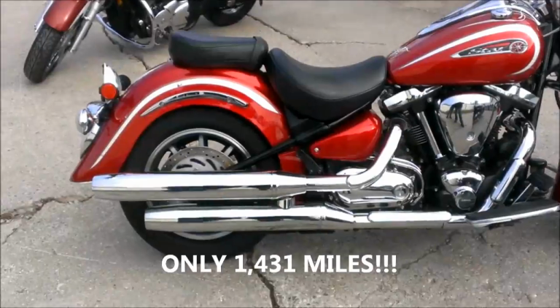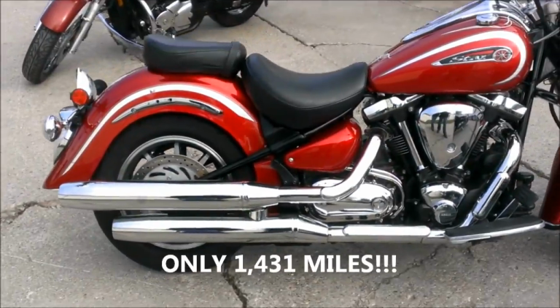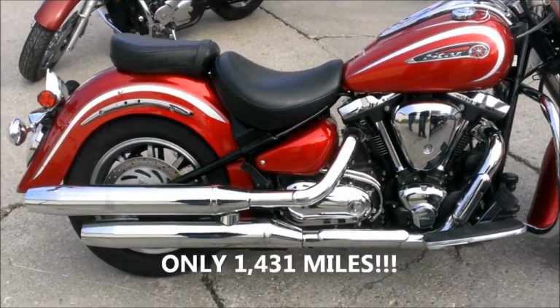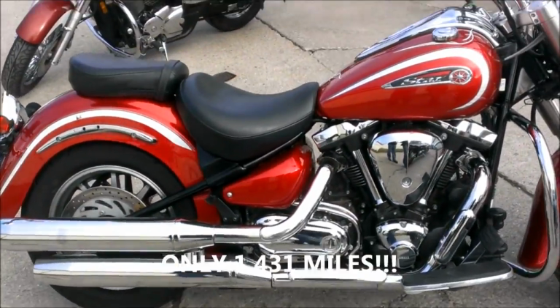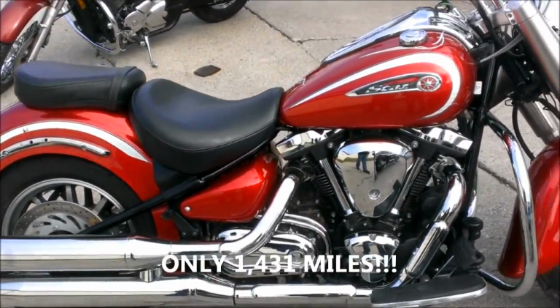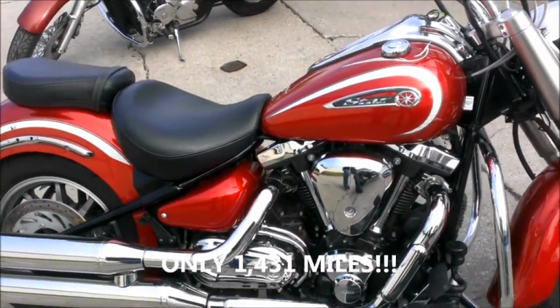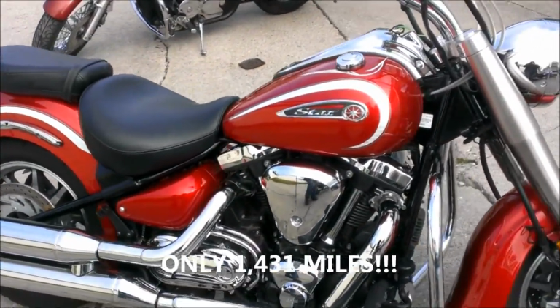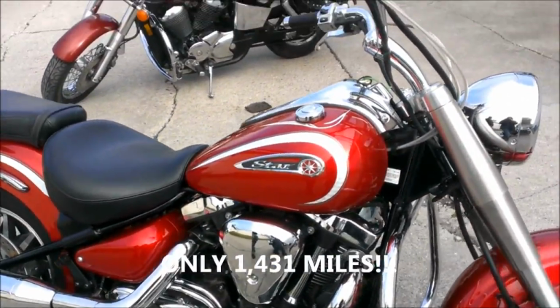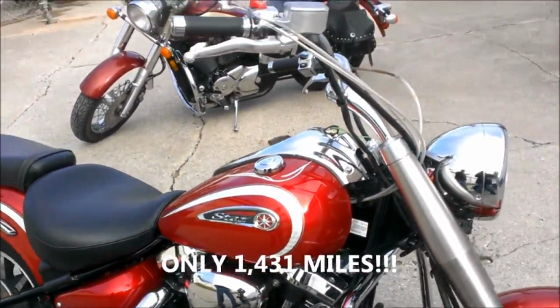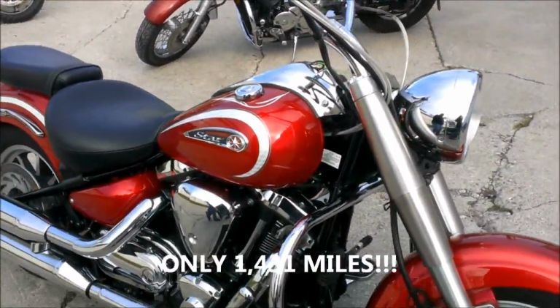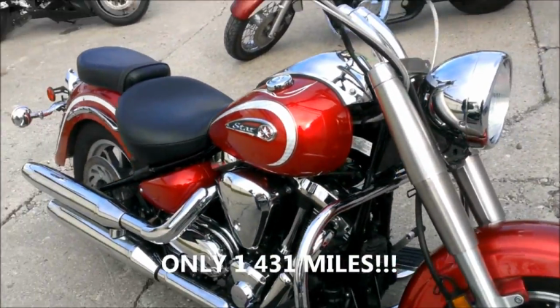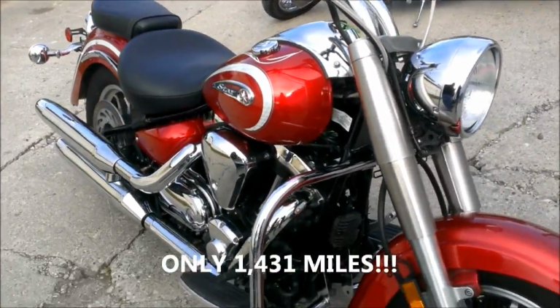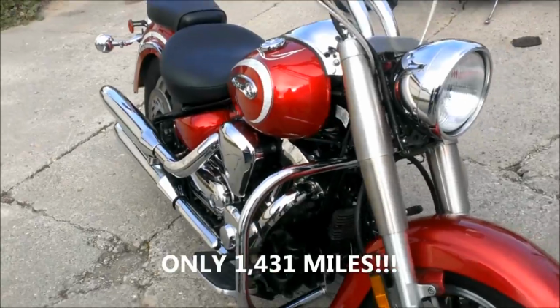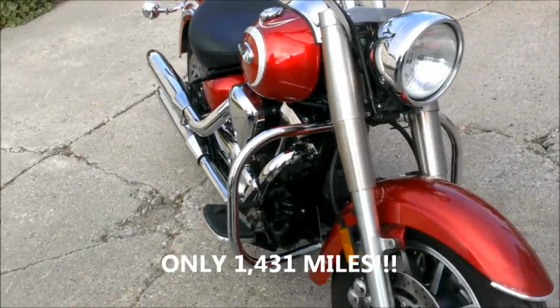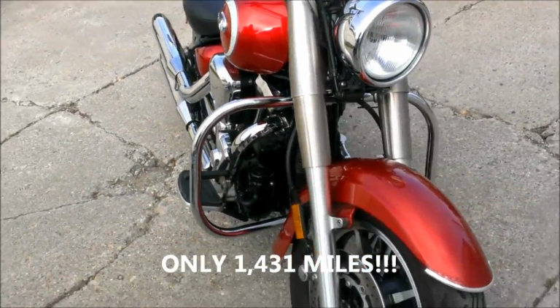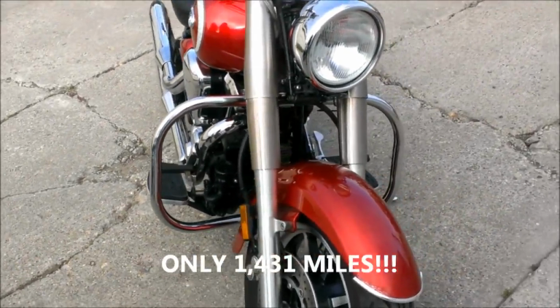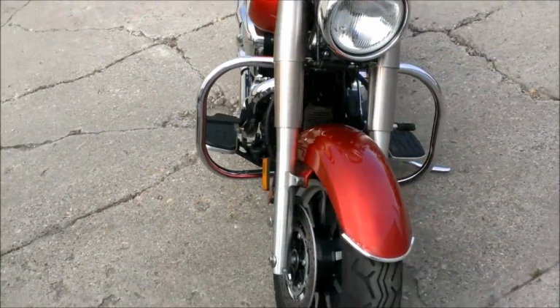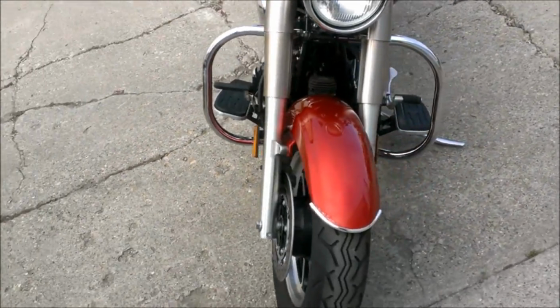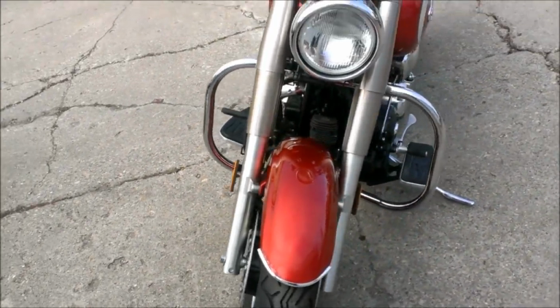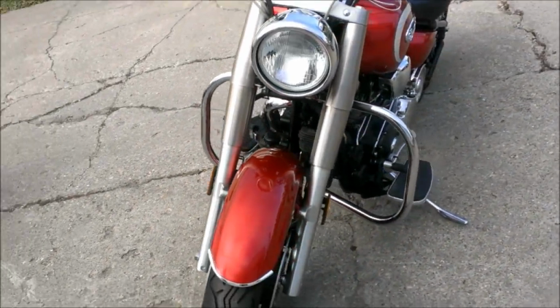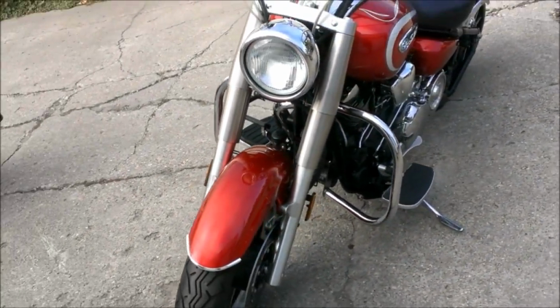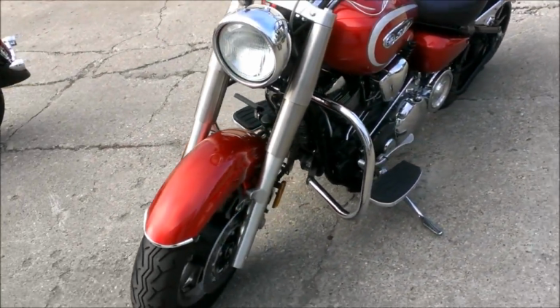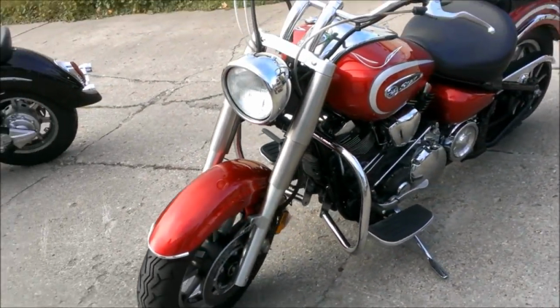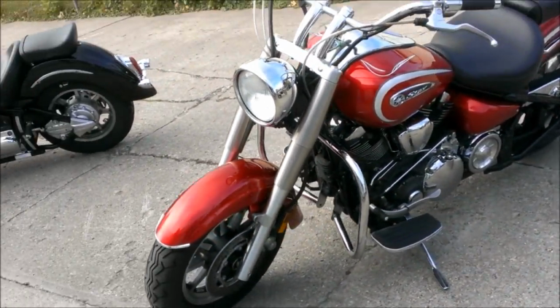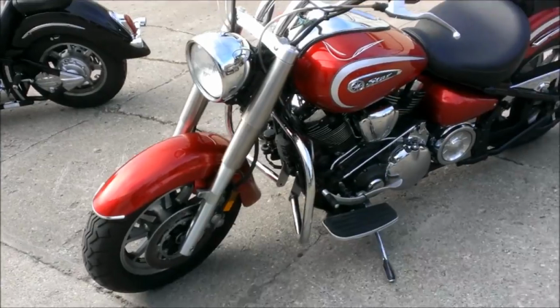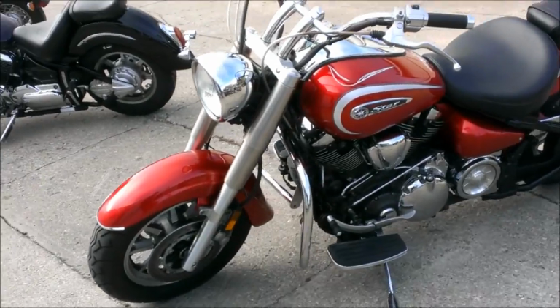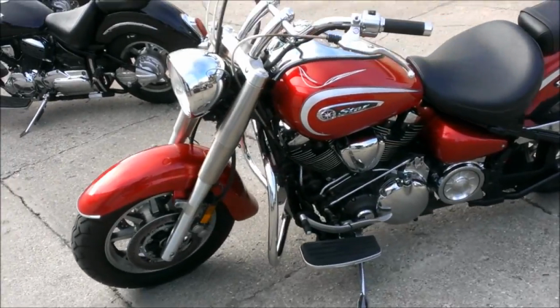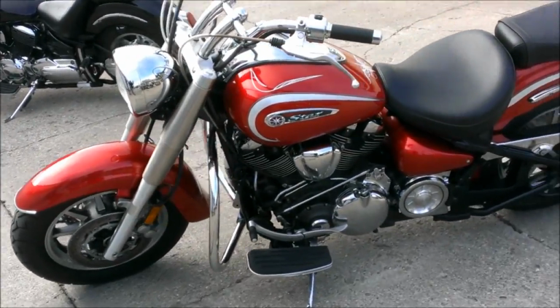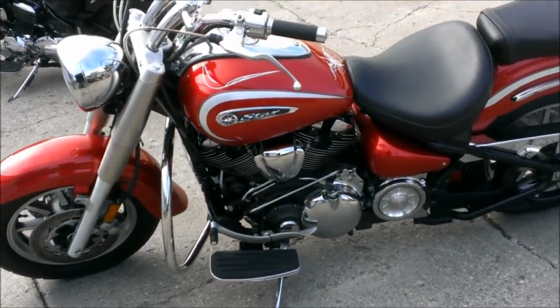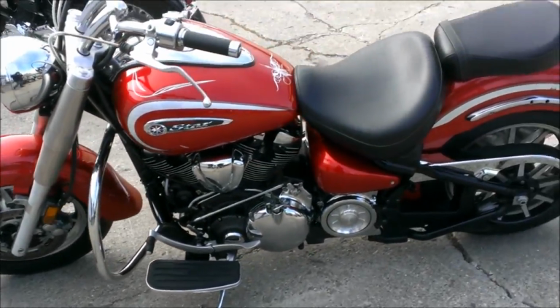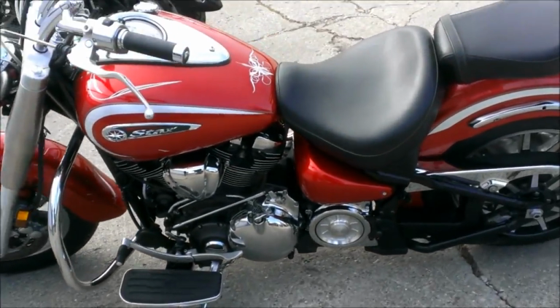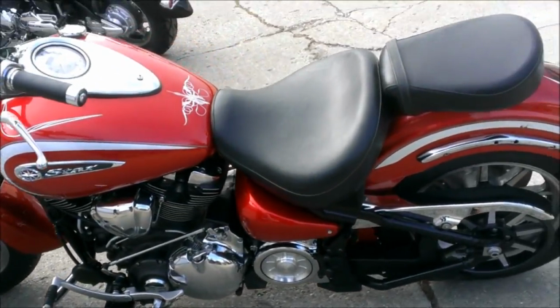This is a 2009 used Yamaha Roadstar 1700 motorcycle for sale with only 1,431 miles. It's candy apple red paint in perfect condition. This Roadstar is a 10 out of 10 — perfect, perfect, perfect.